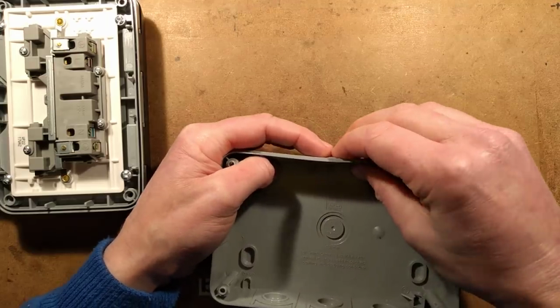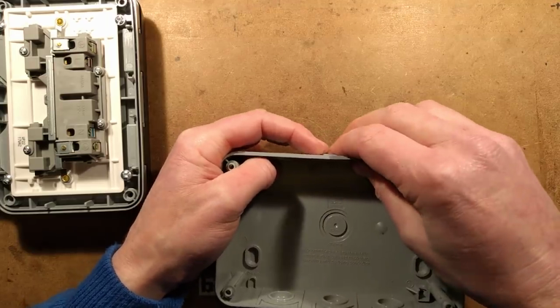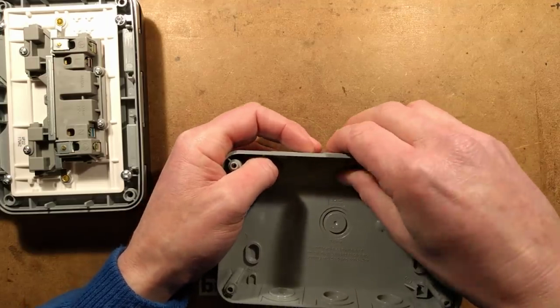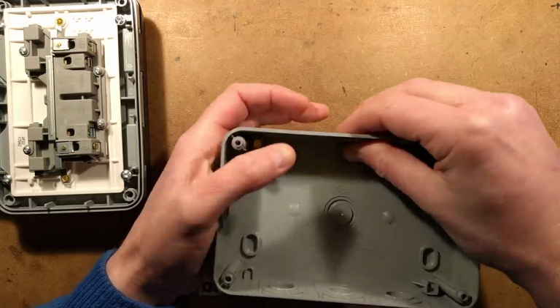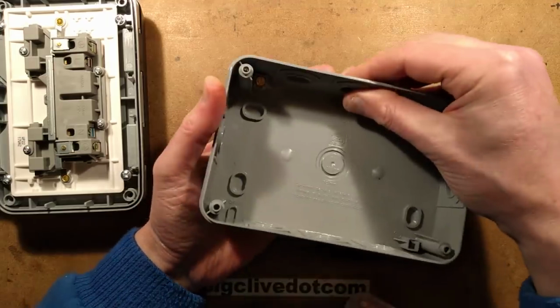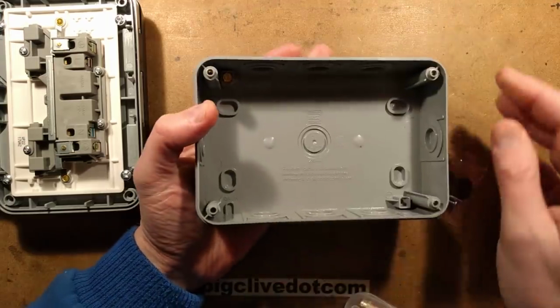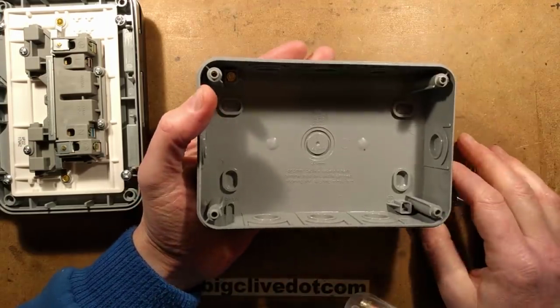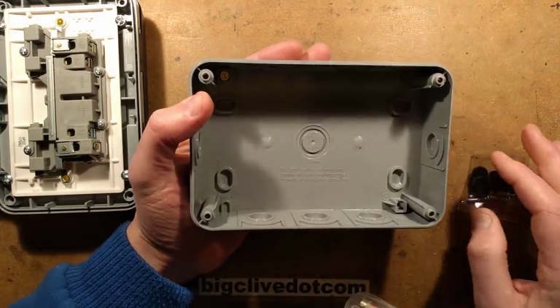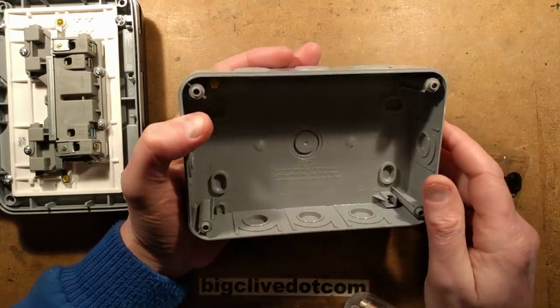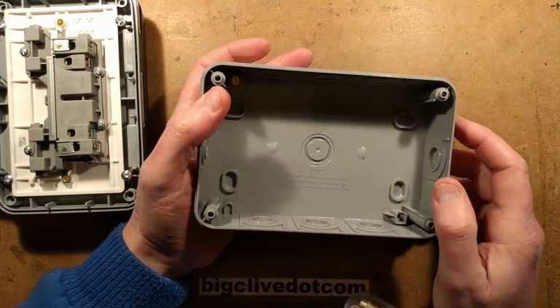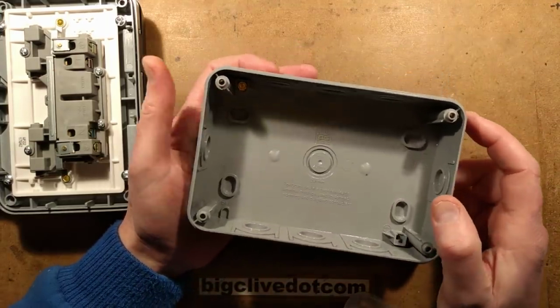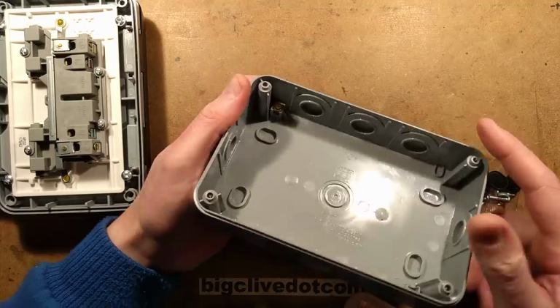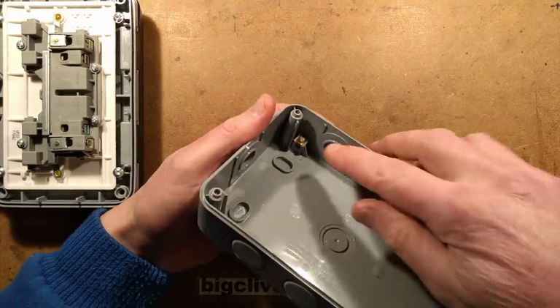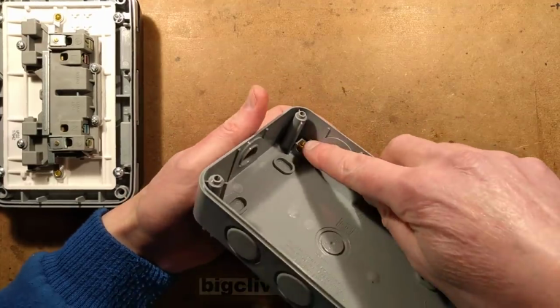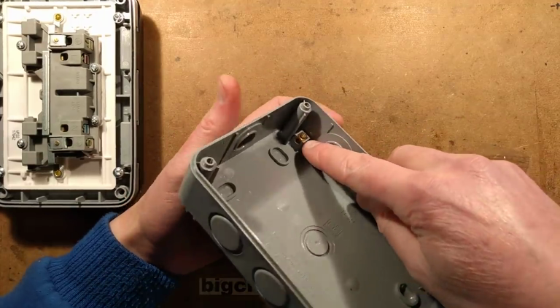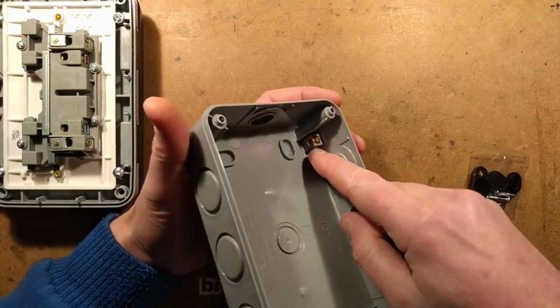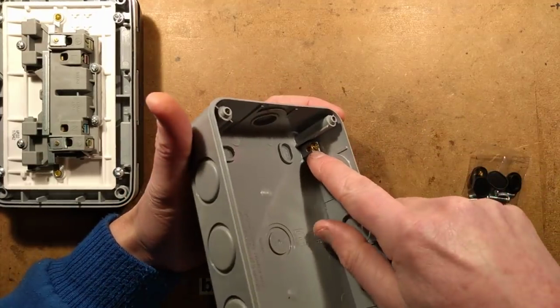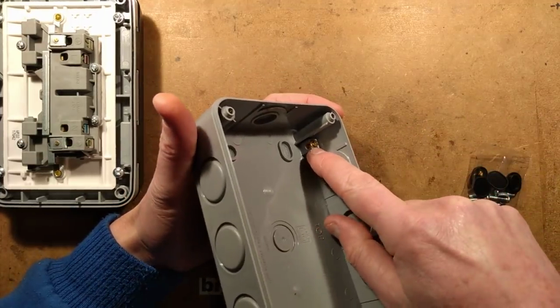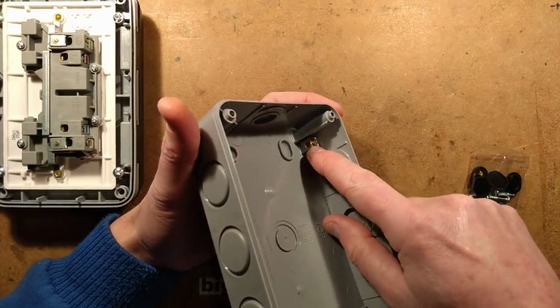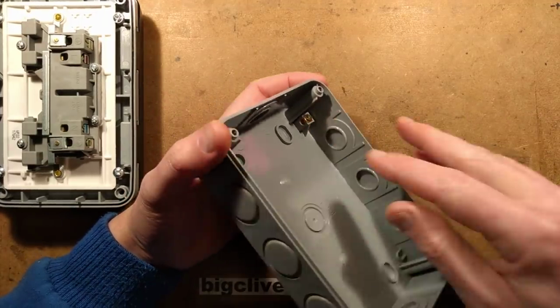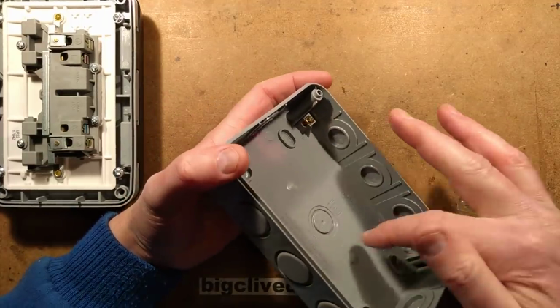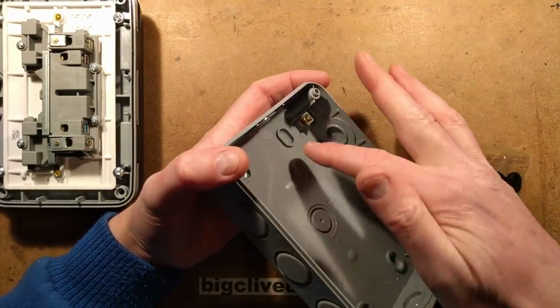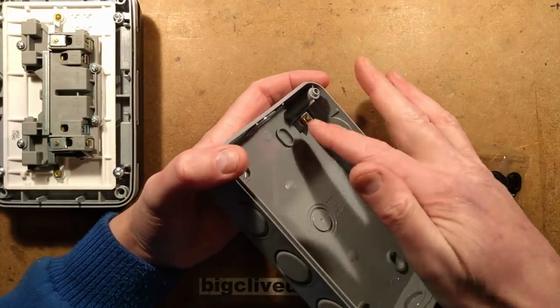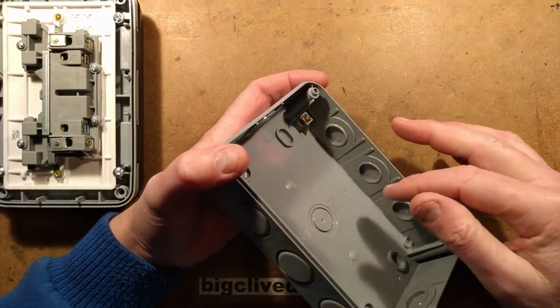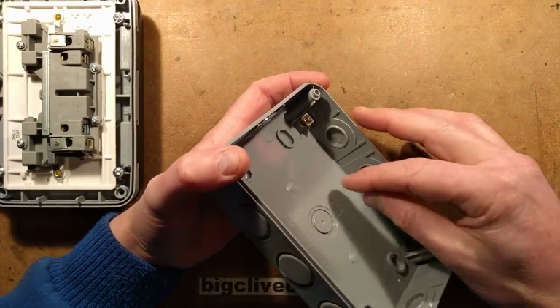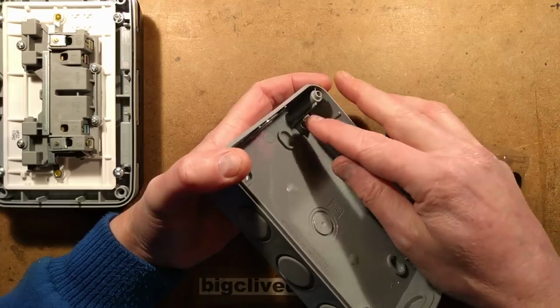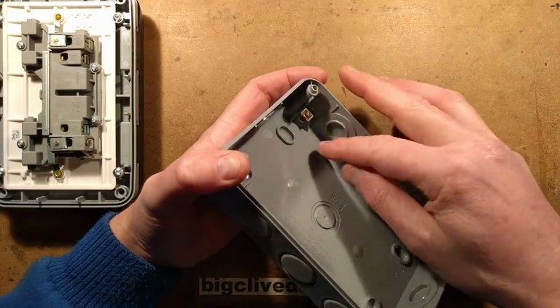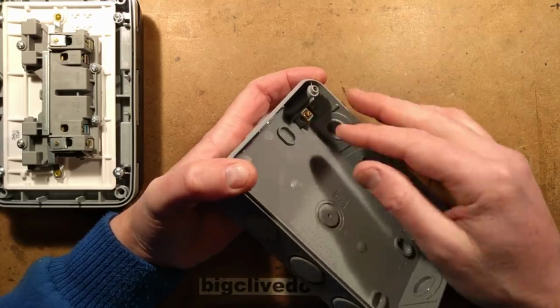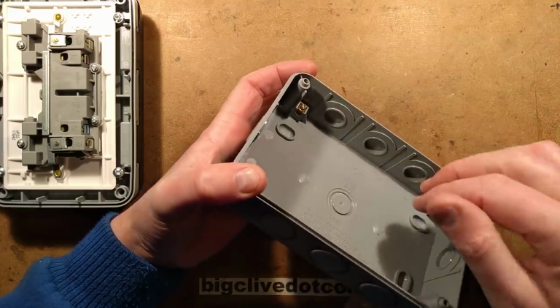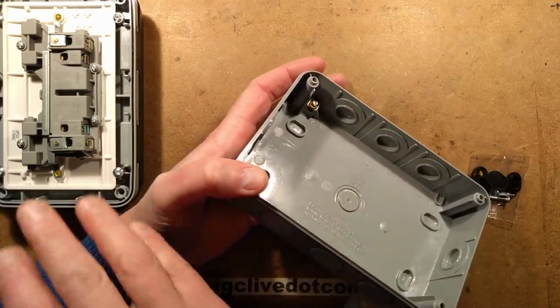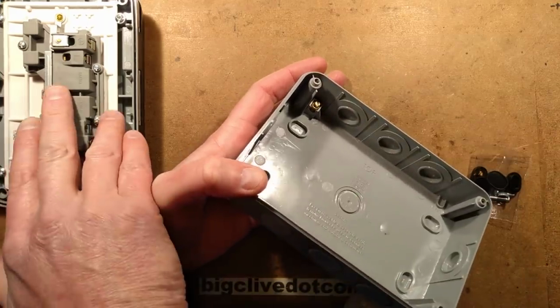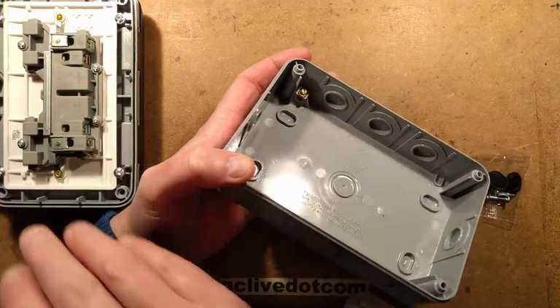This means you can bring cables in from multiple directions. There's also a brass earthing terminal here if you want to pre-terminate the earth in the box and then bring a flying earth onto the front.